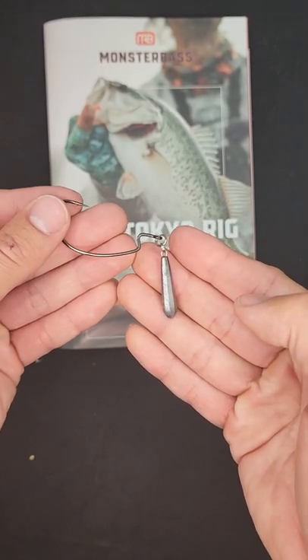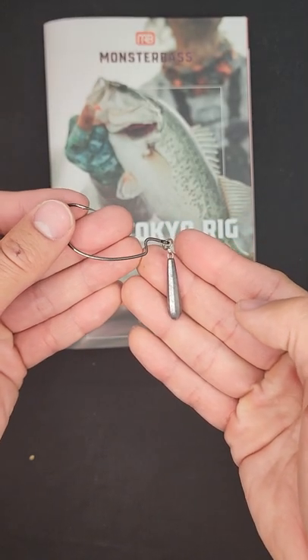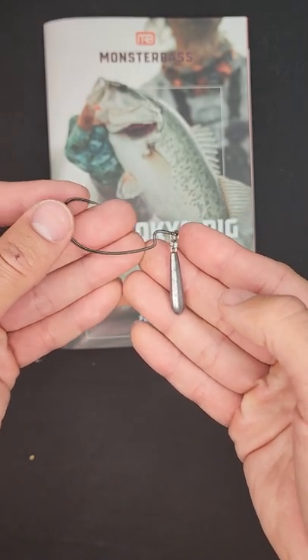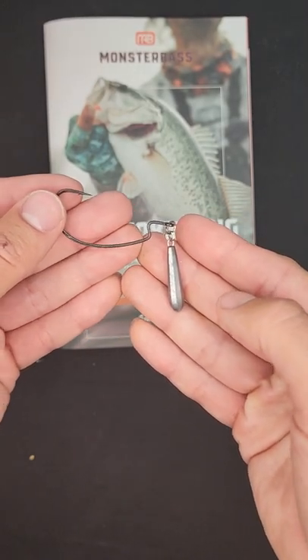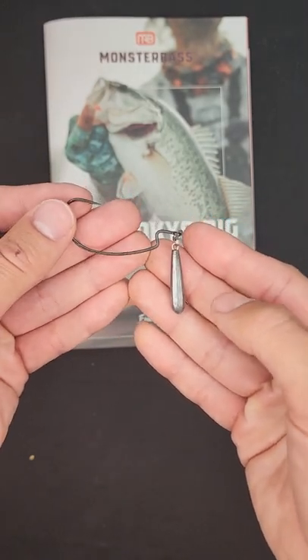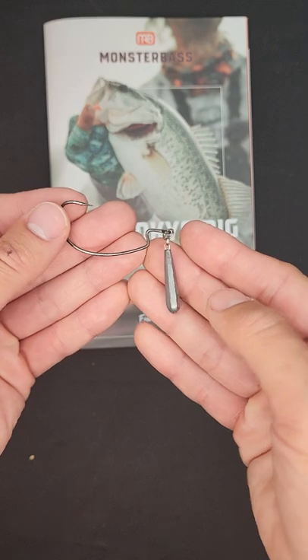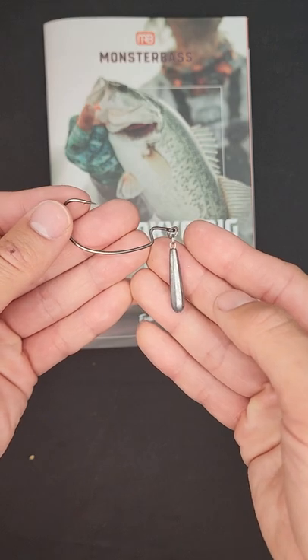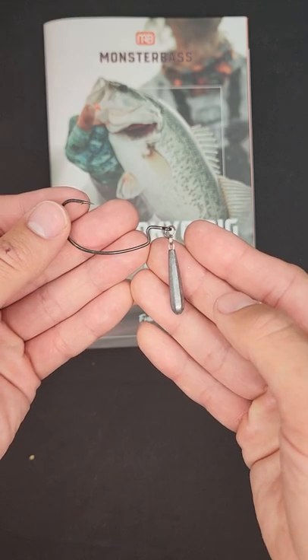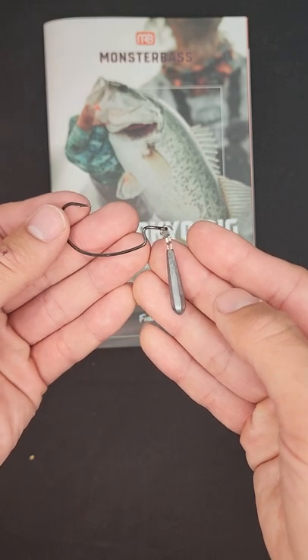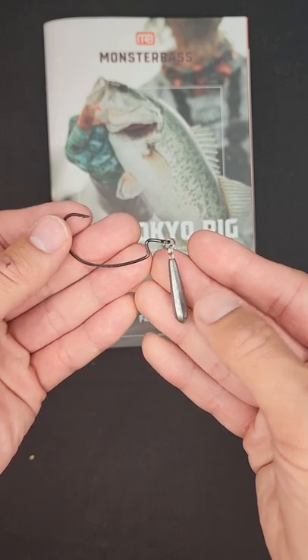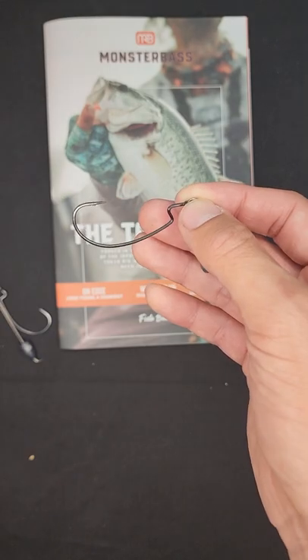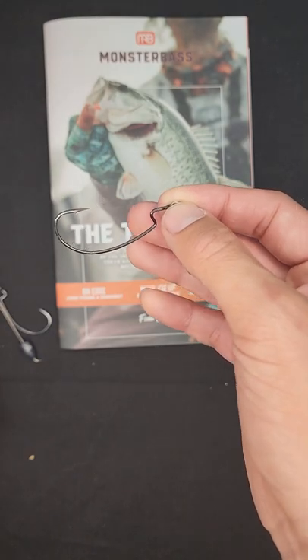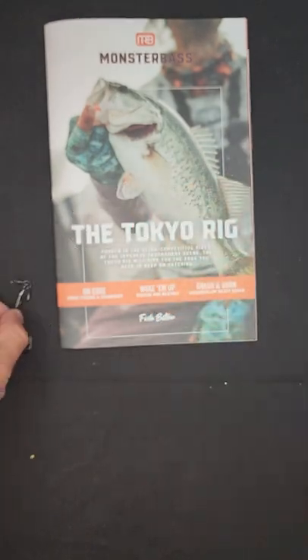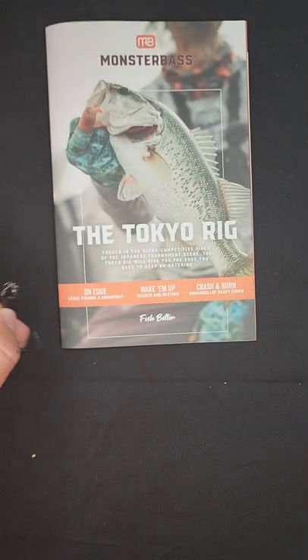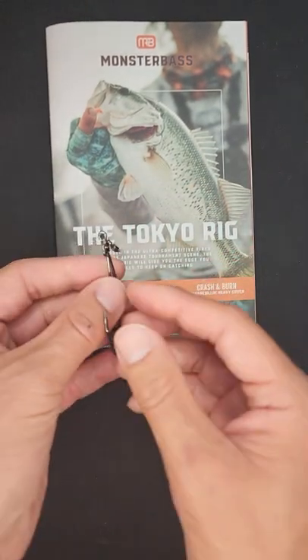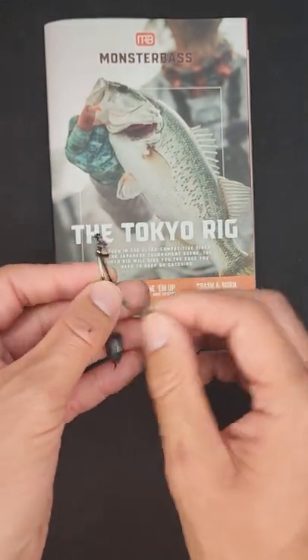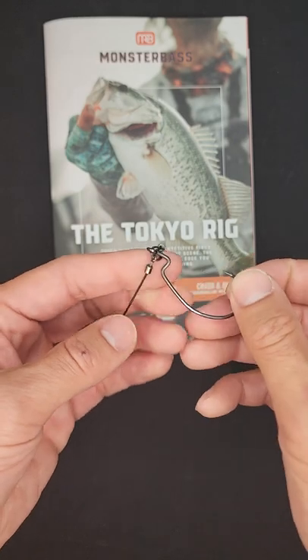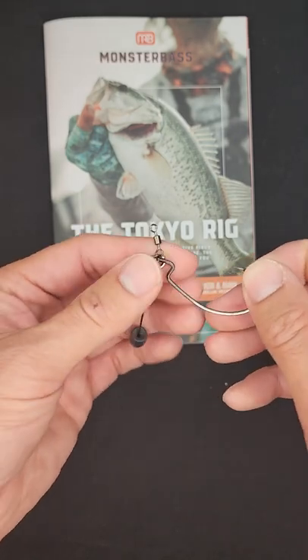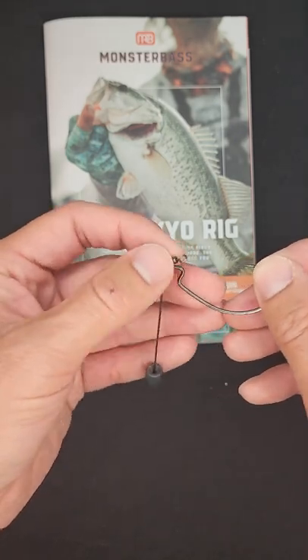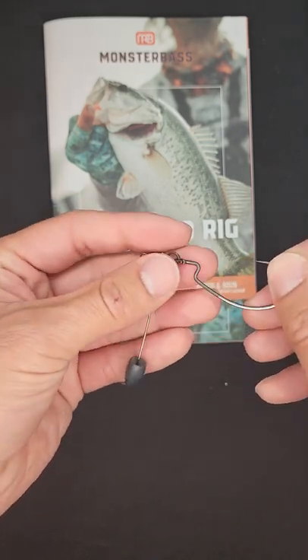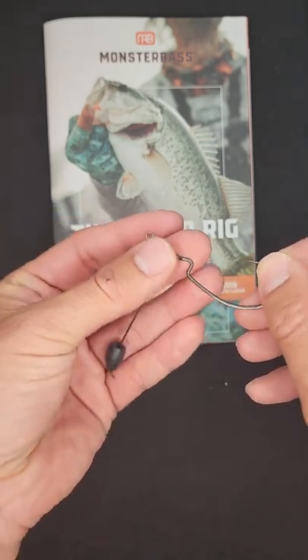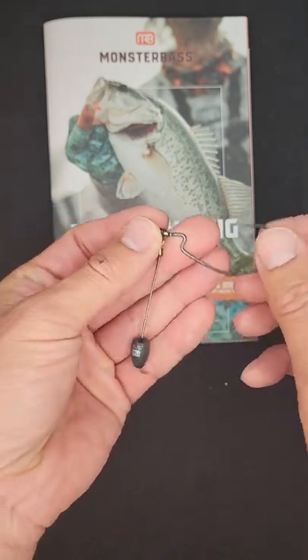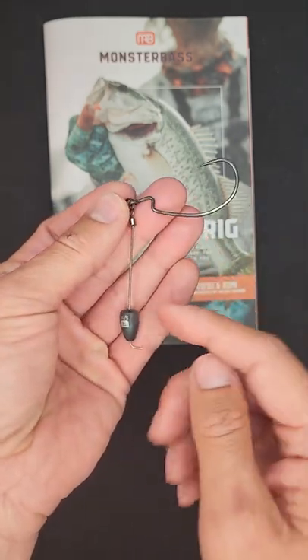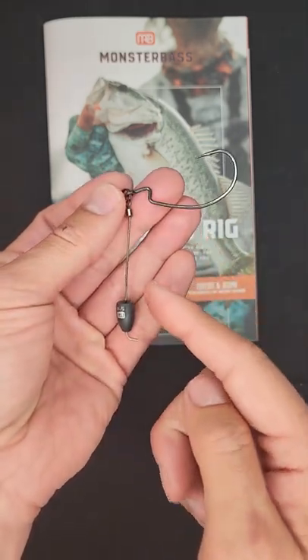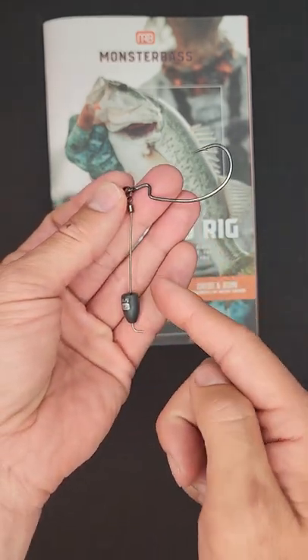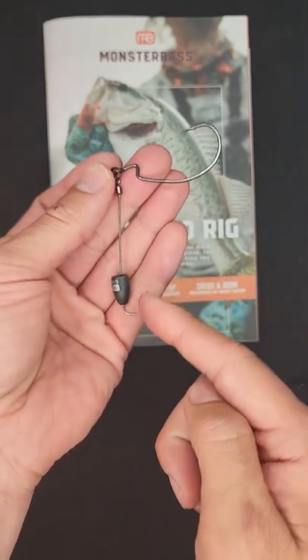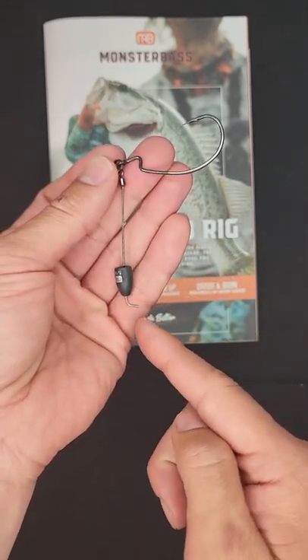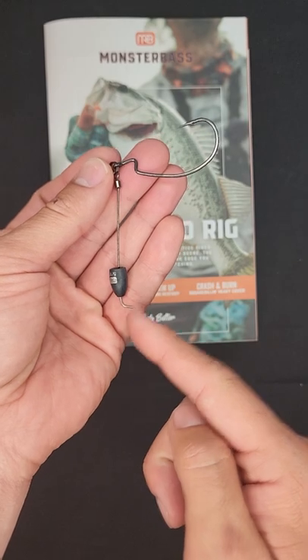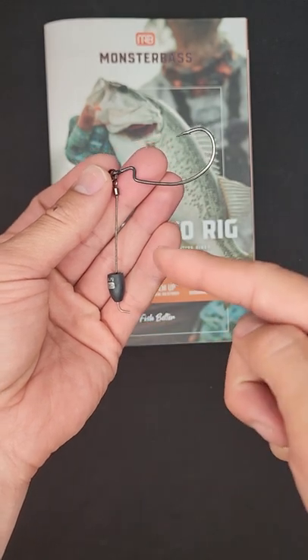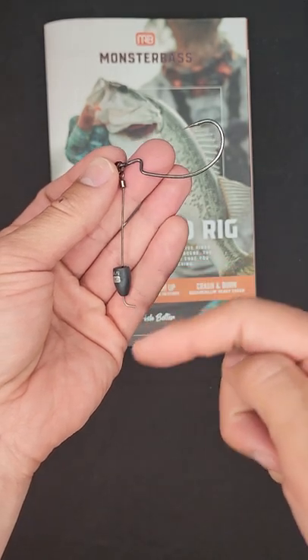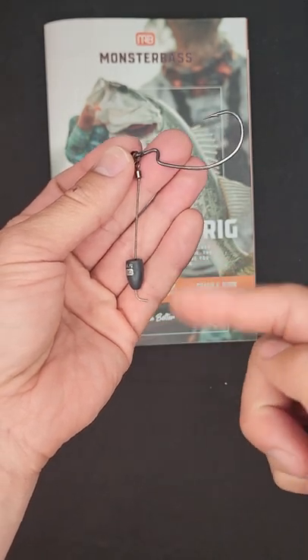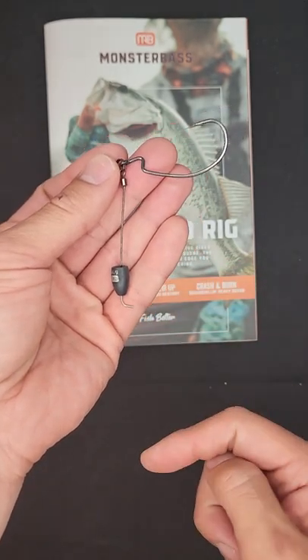So if you guys want to change to a different weight, you have to take the whole thing off, and that could waste a lot of time. So VMC decided to create a versatile way of doing it by creating a wire that you can bend out and change whatever weights you want.